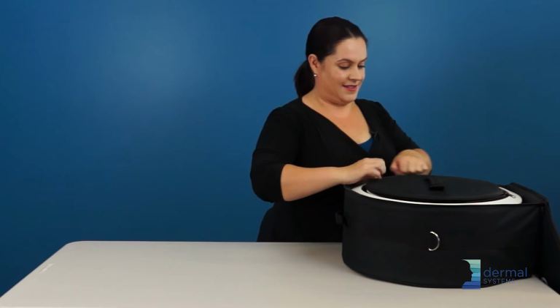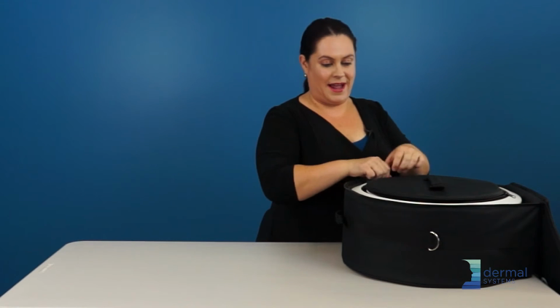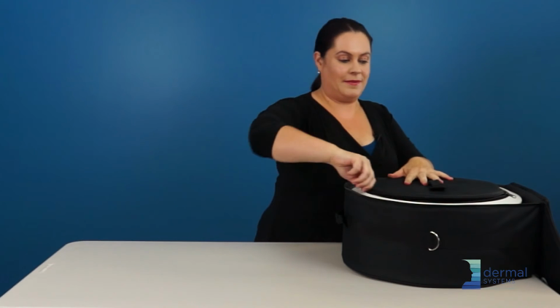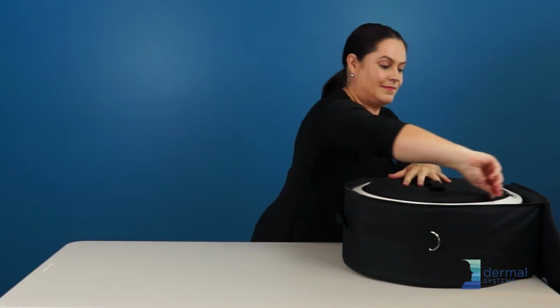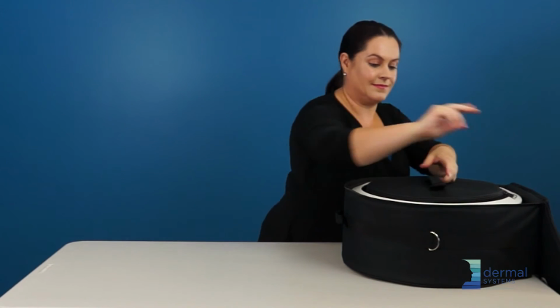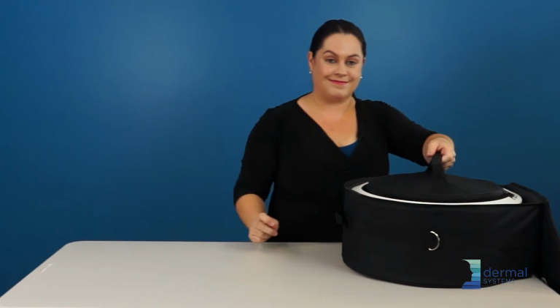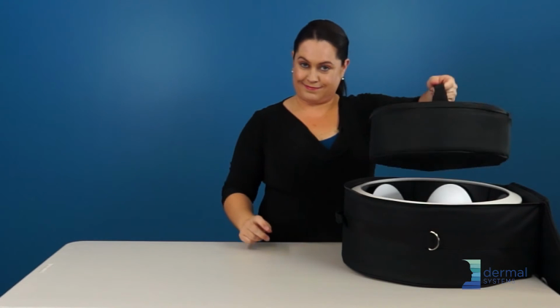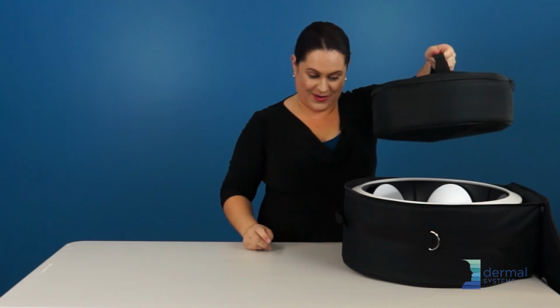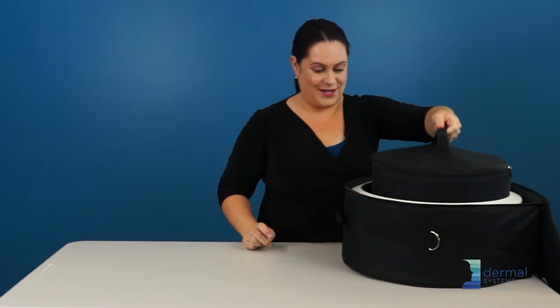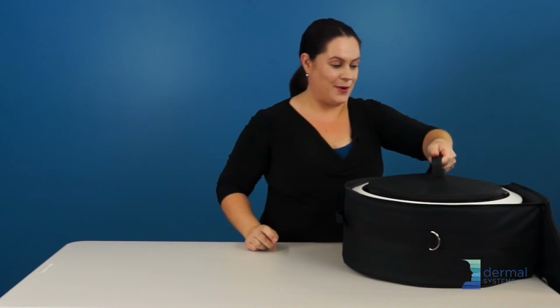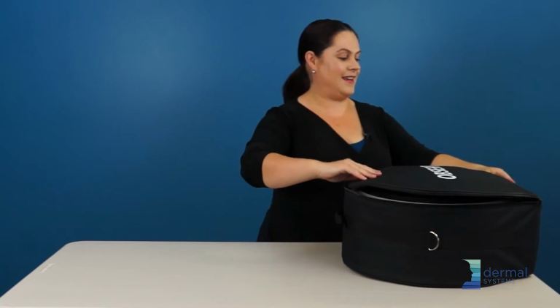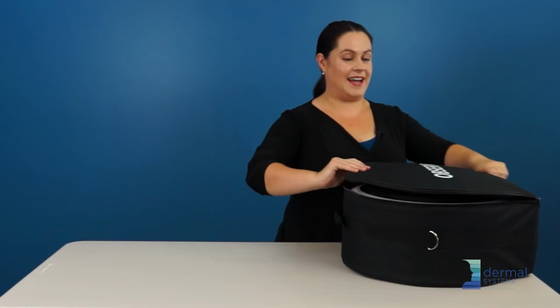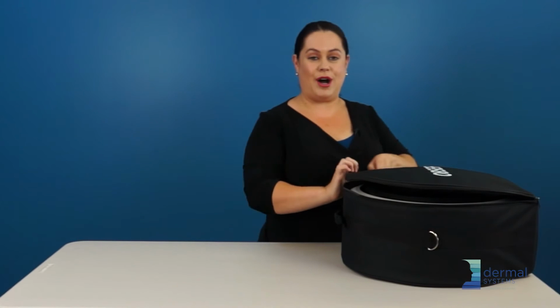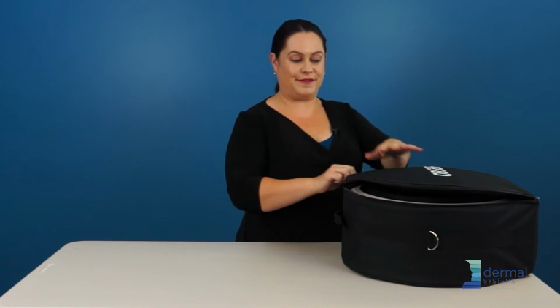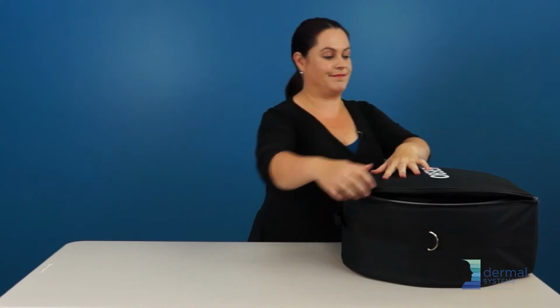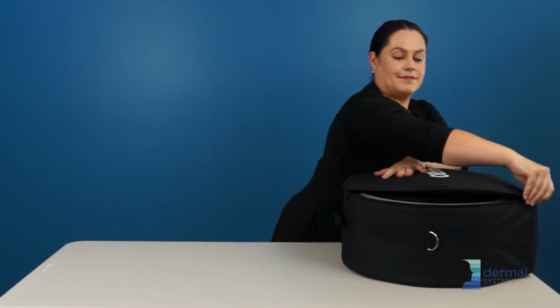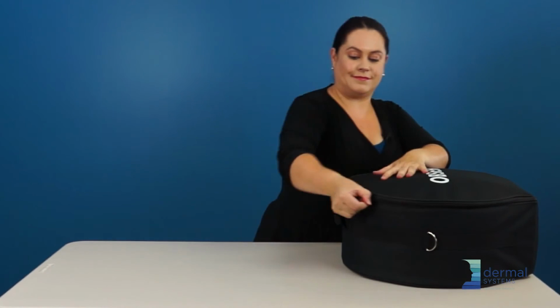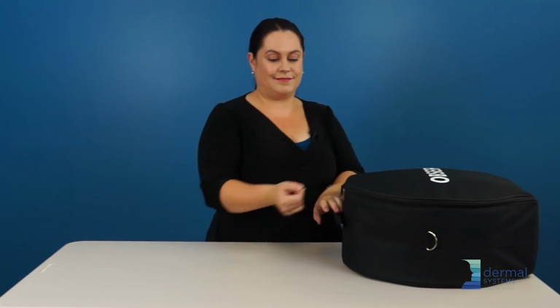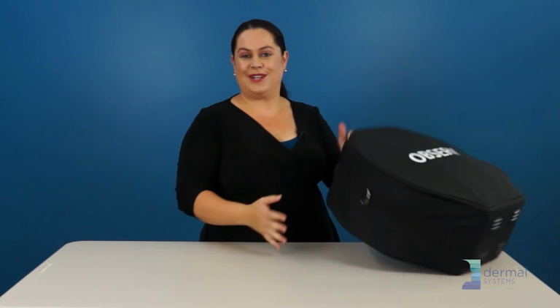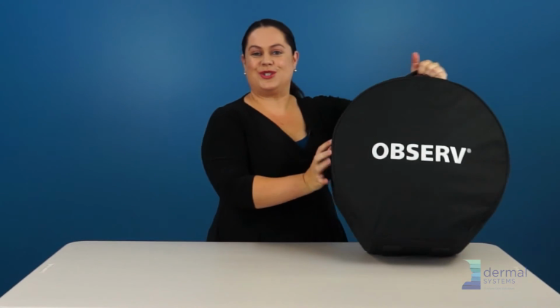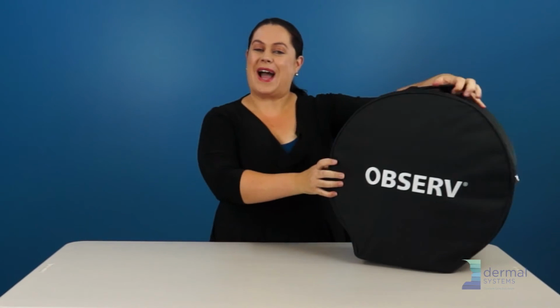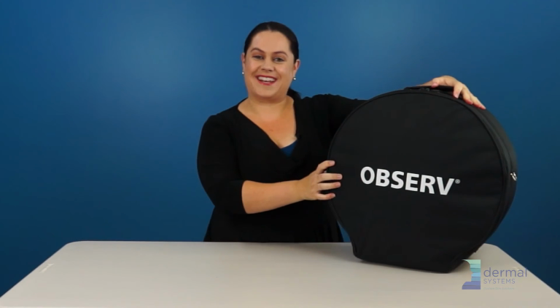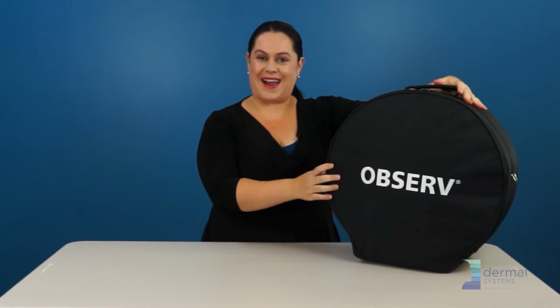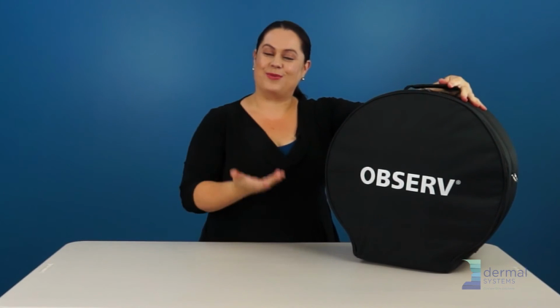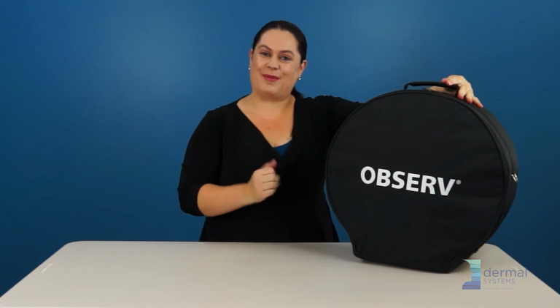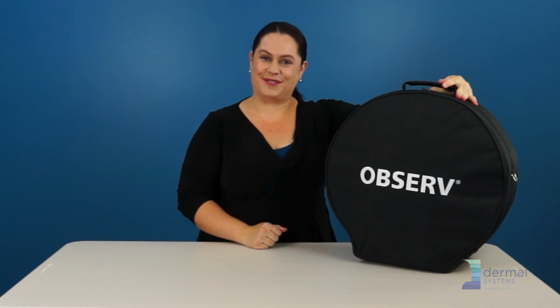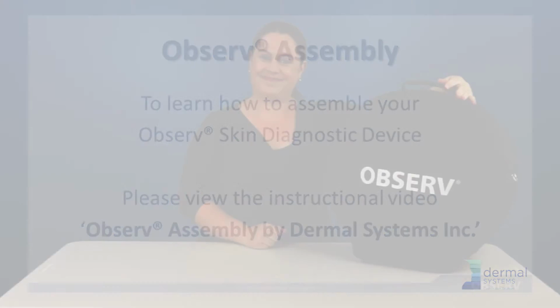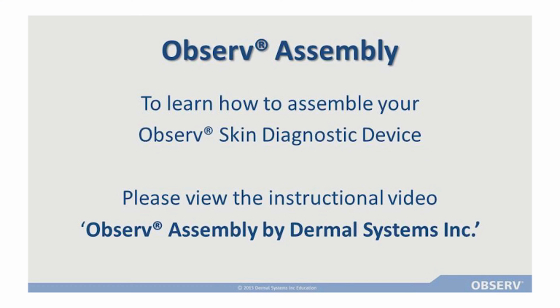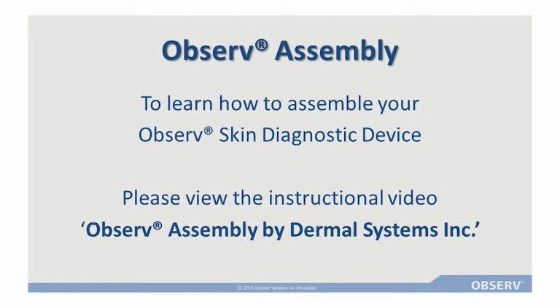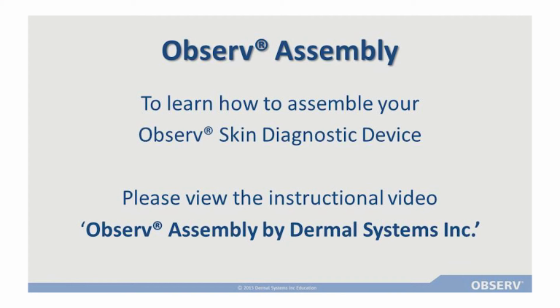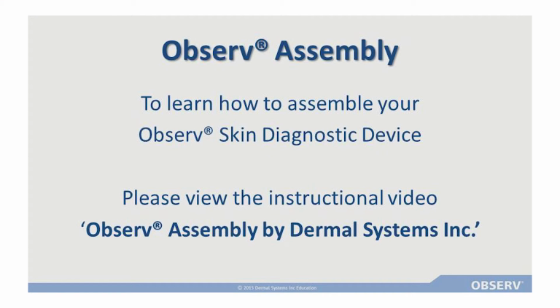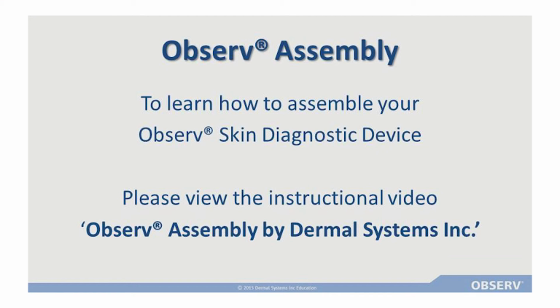Zip it up. Ready to go — and I'm off to wow the next crowd with the Observe.